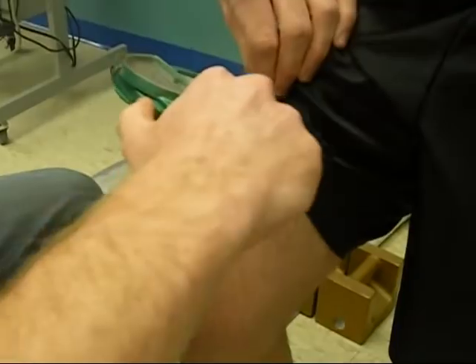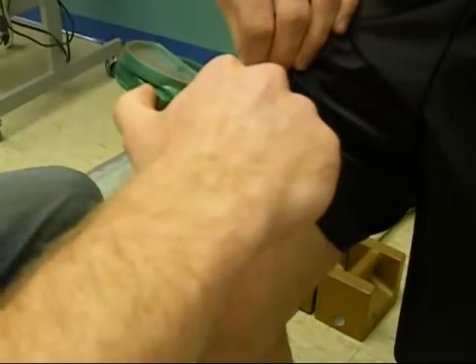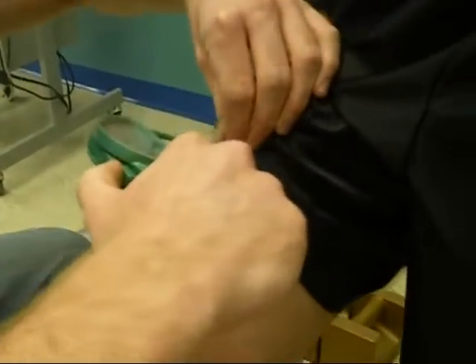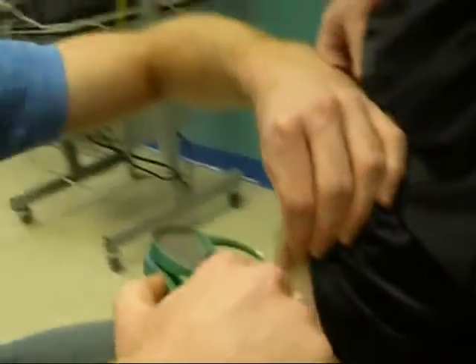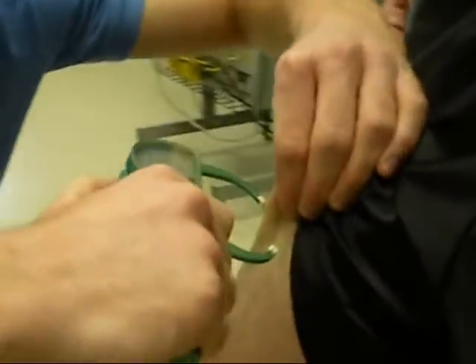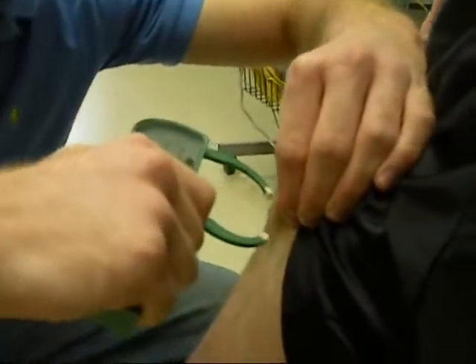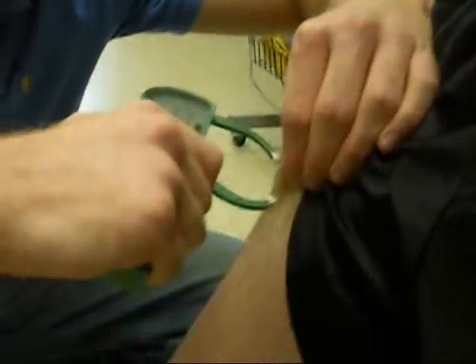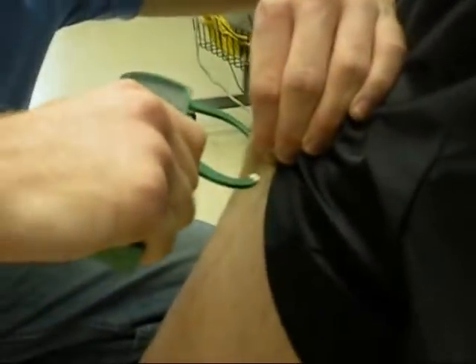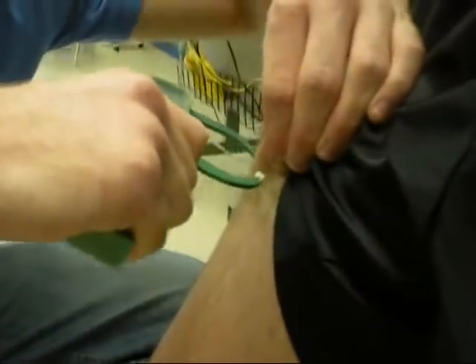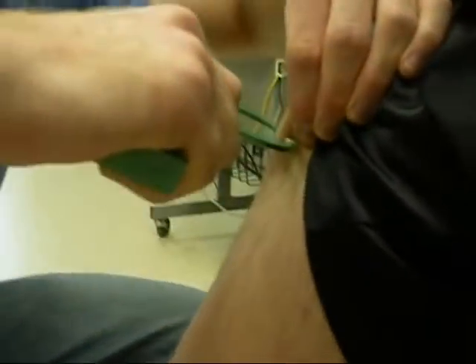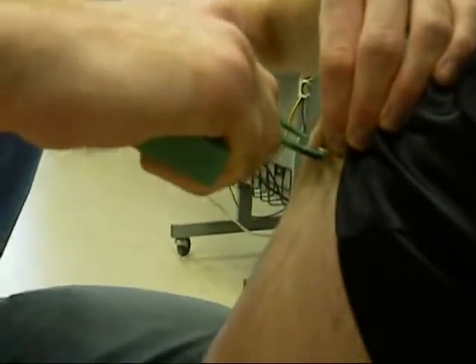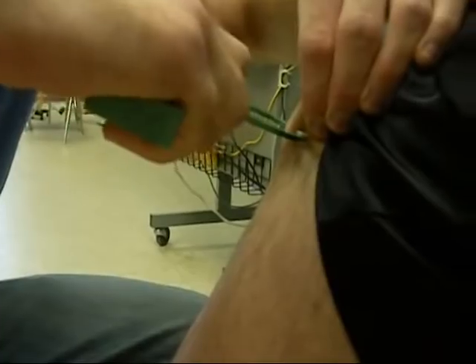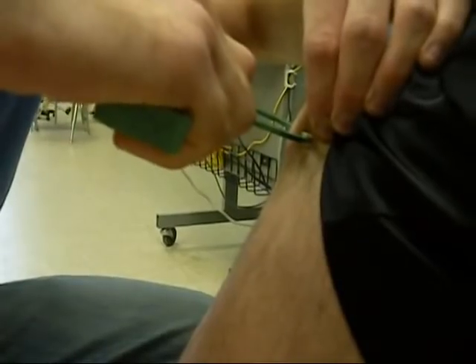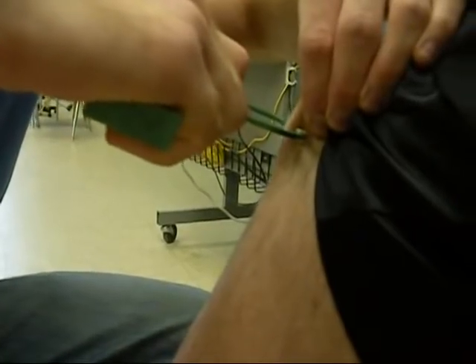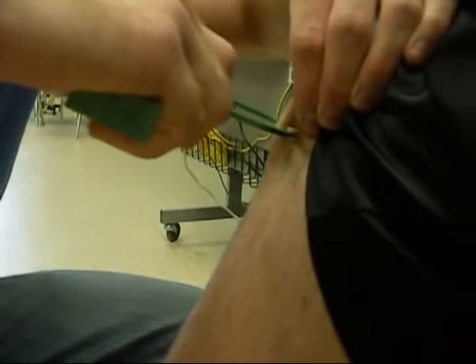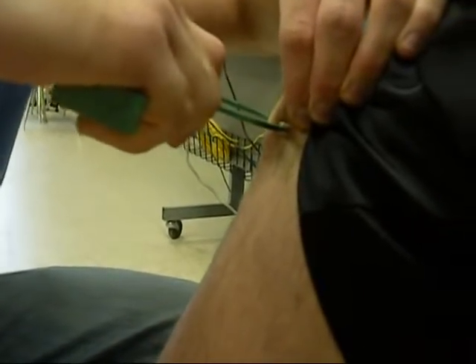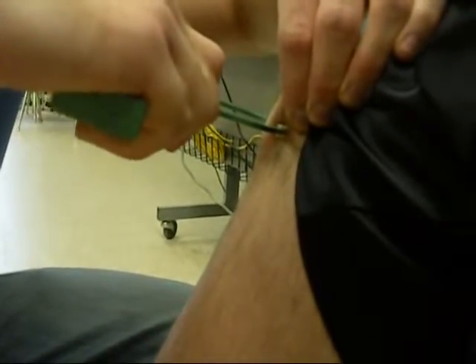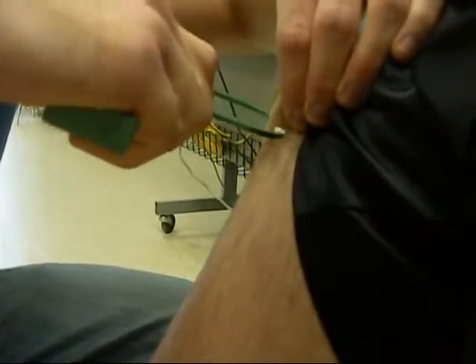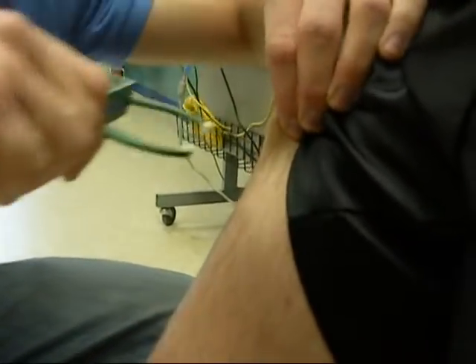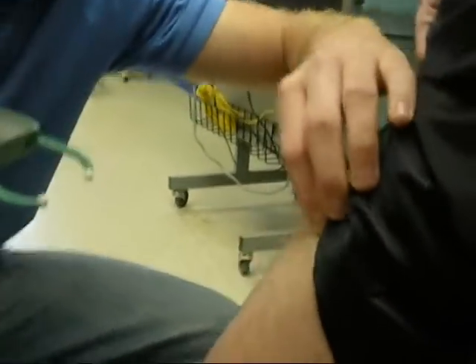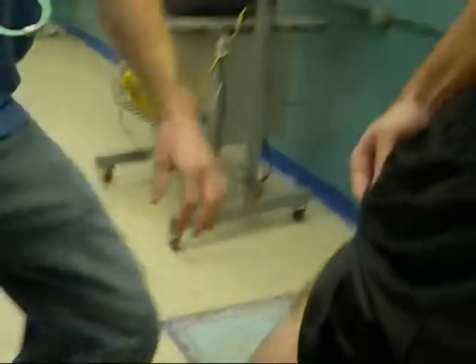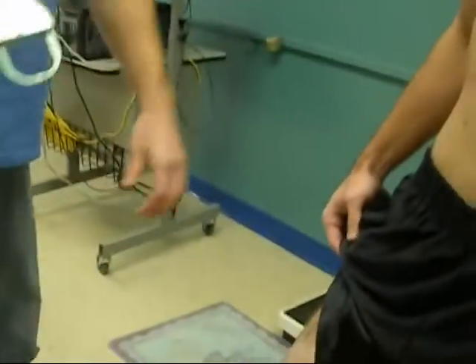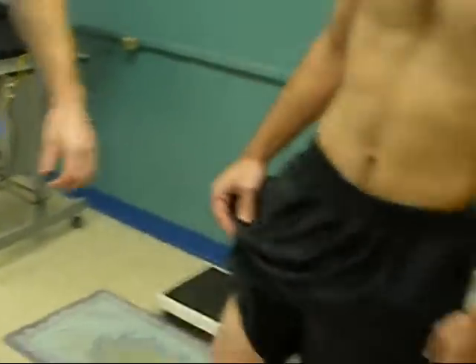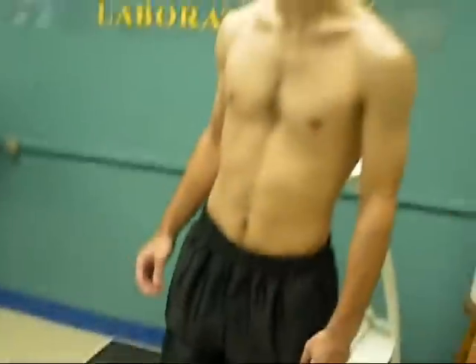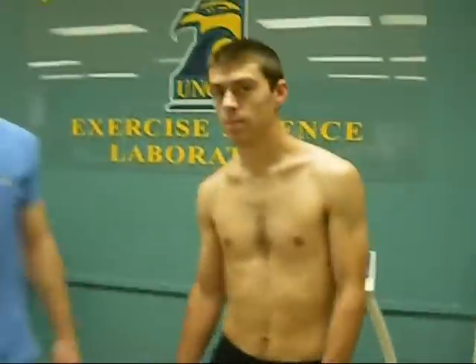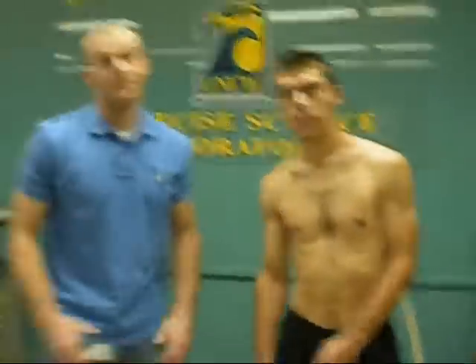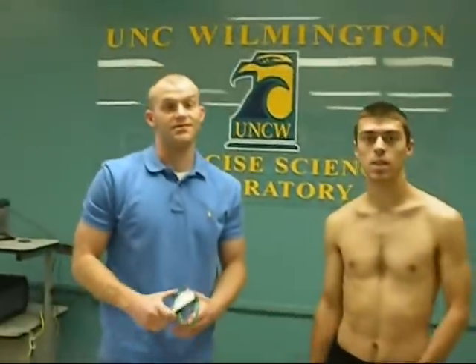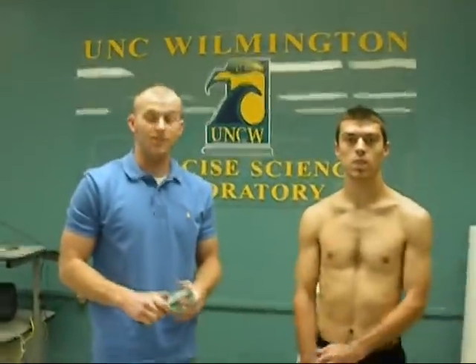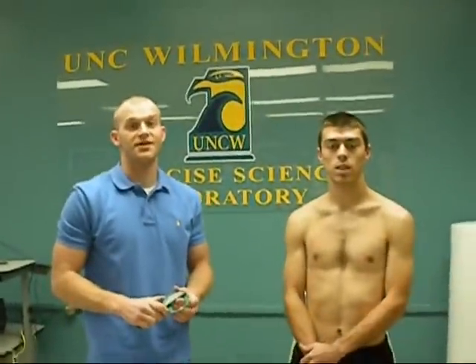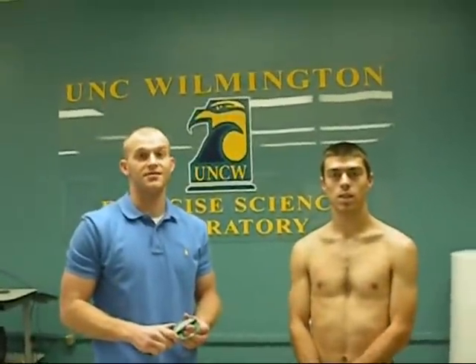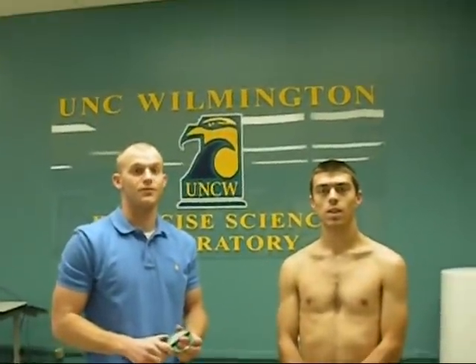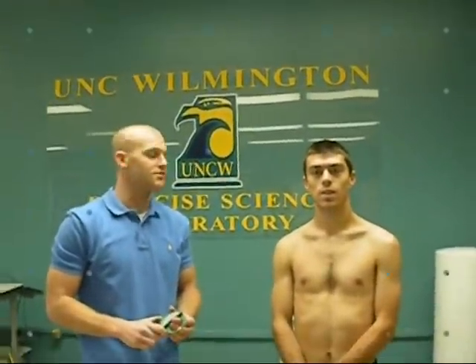Separate the fat from the muscle, clamp down, take your reading, and release. And that is the three-site skinfold for males.